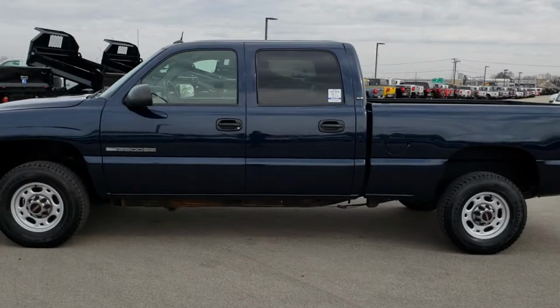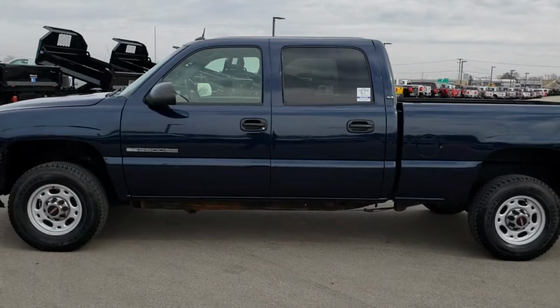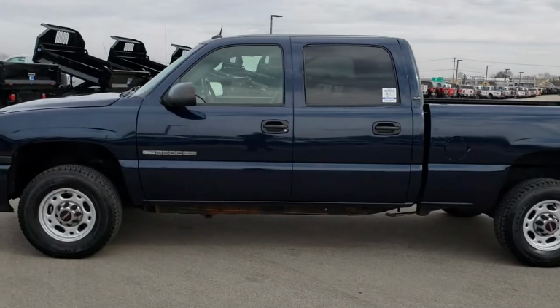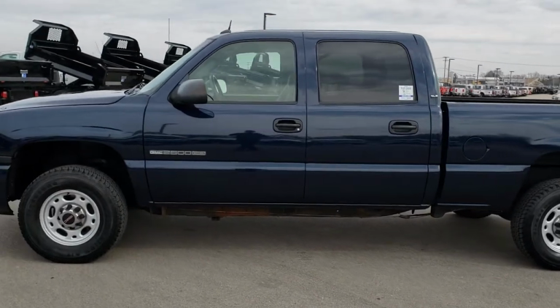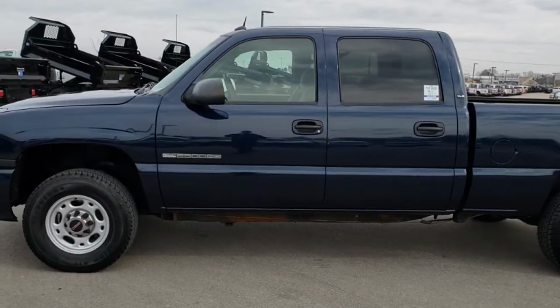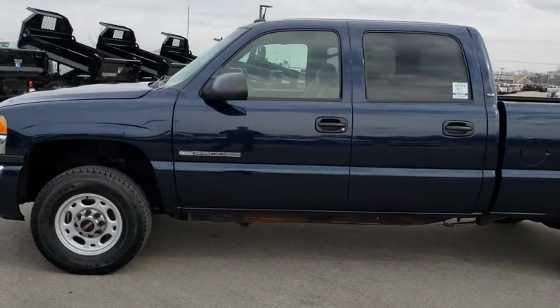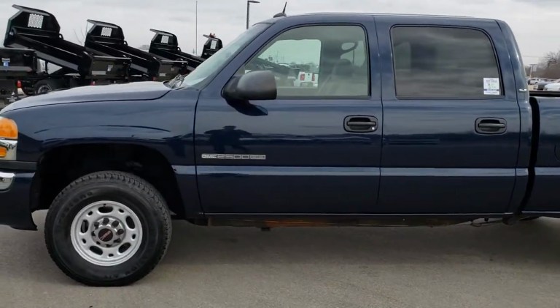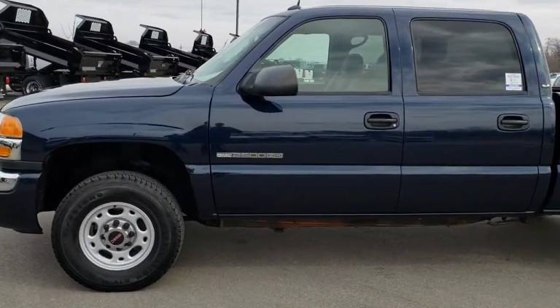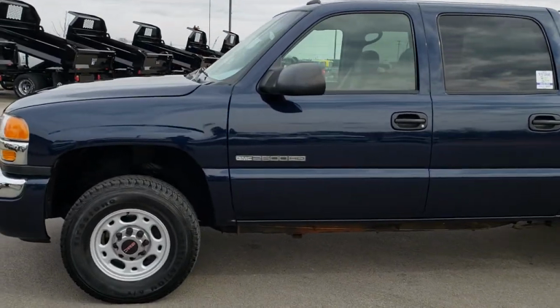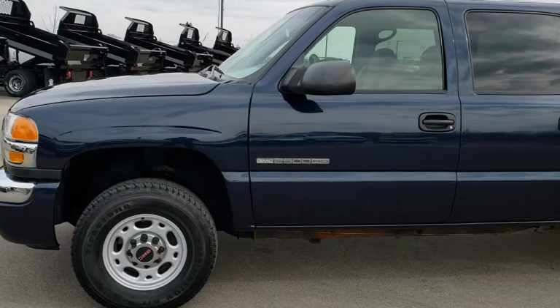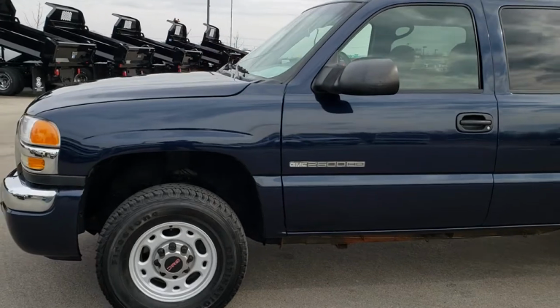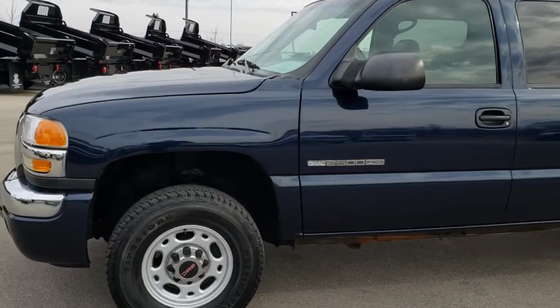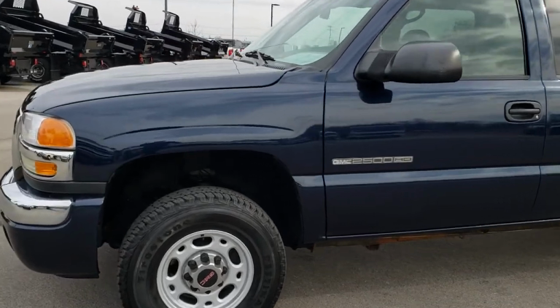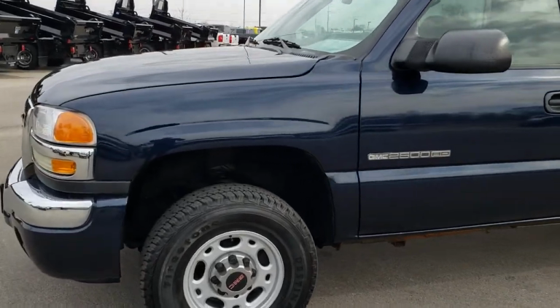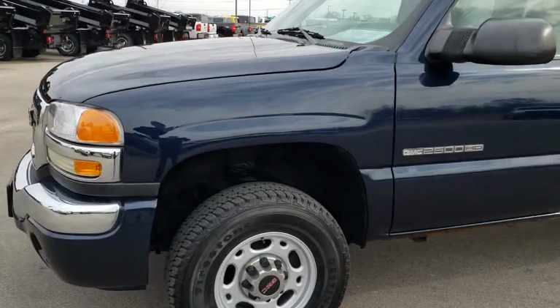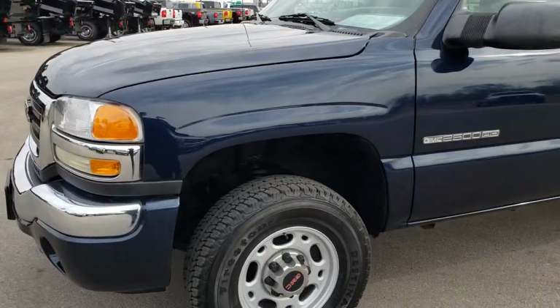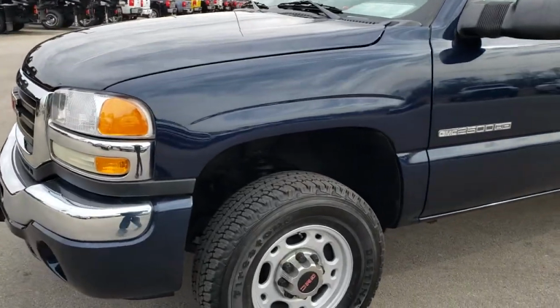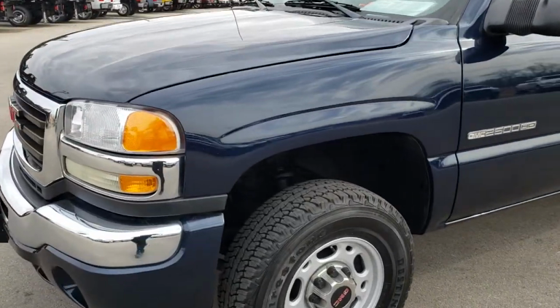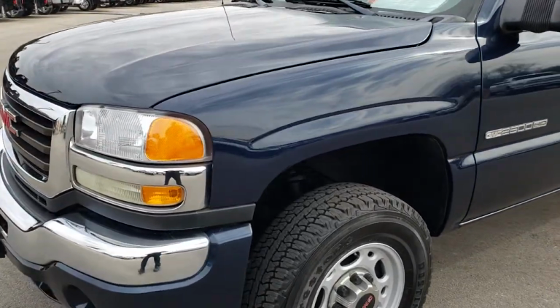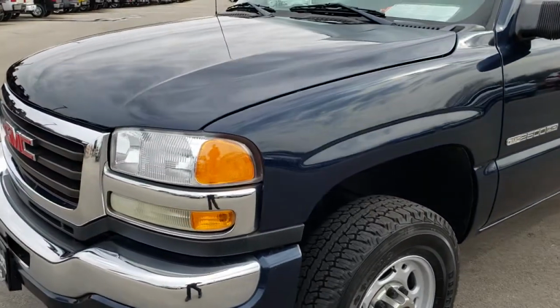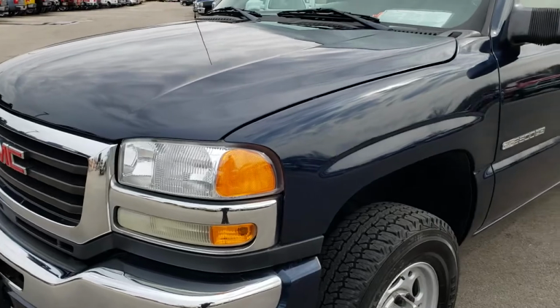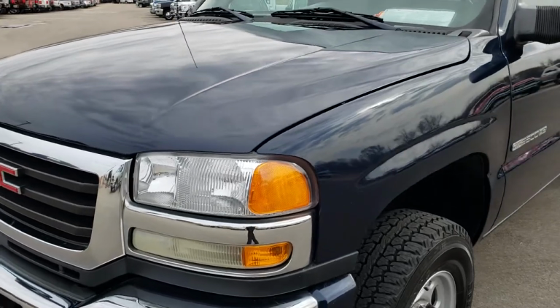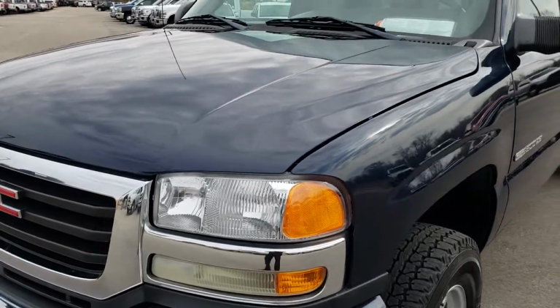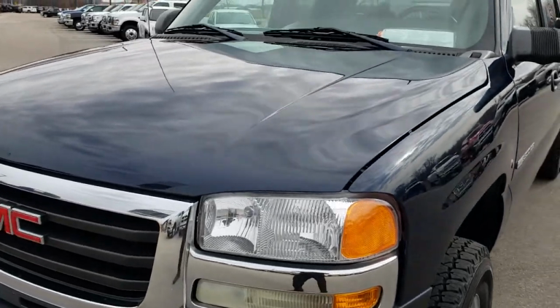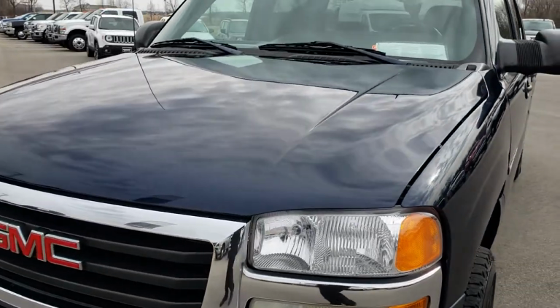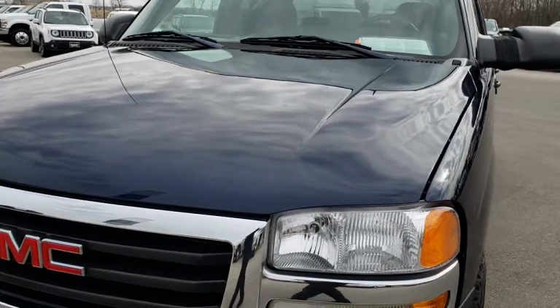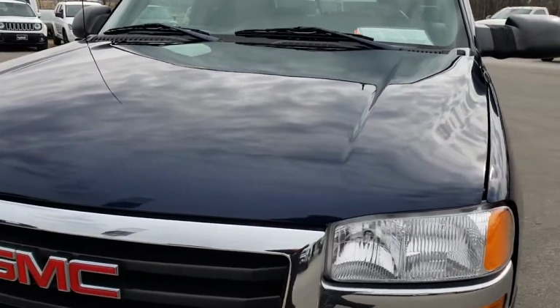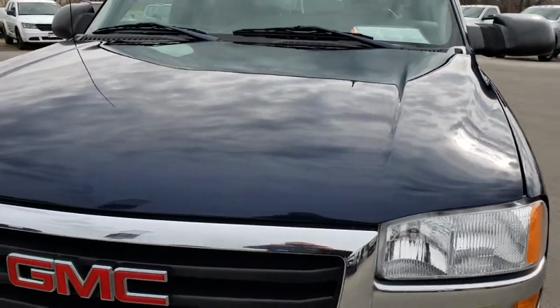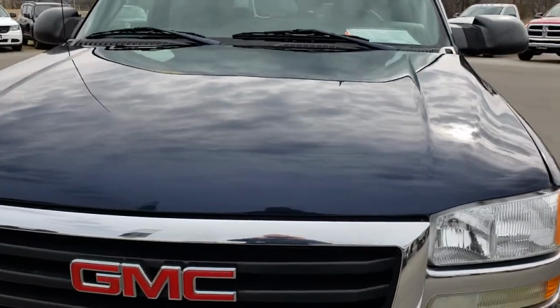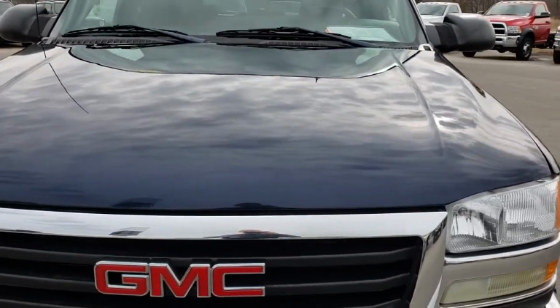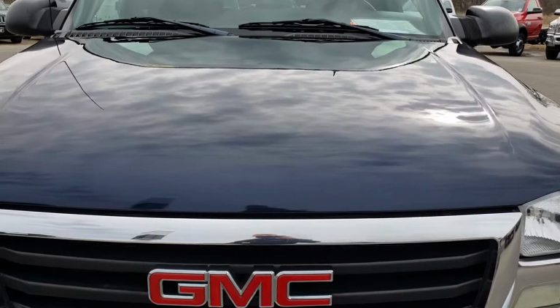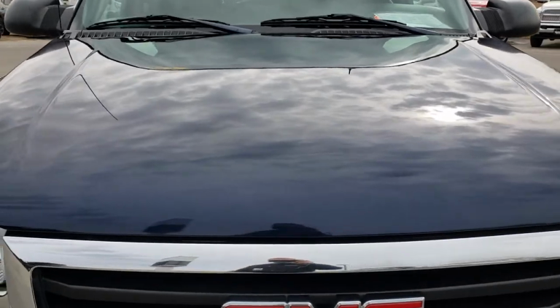This is stock number 8T41A. We are here at Summit Automotive in Fond du Lac, Wisconsin — your new and used Heavy Duty Truck Headquarters. Today we are checking out this 2005 GMC Sierra 2500 Crew Cab Short Box.